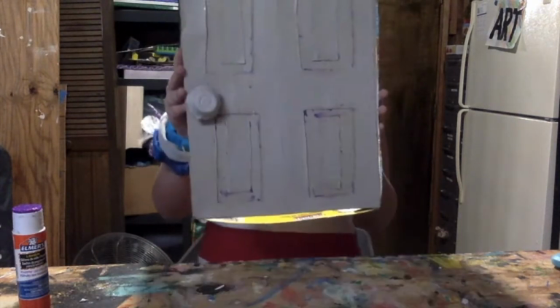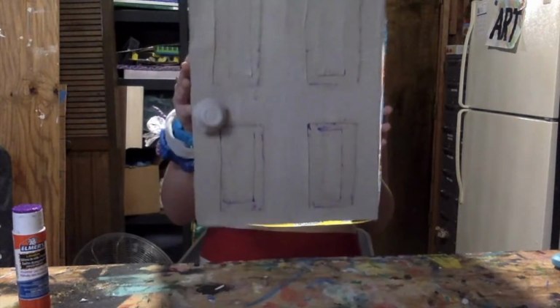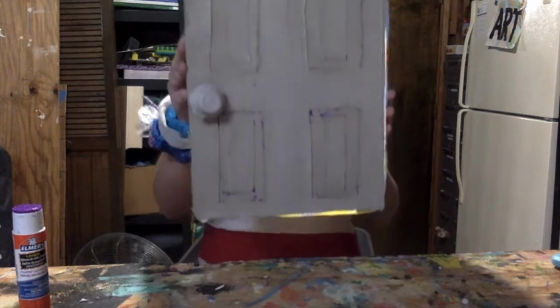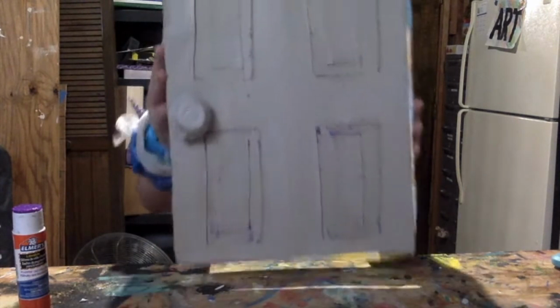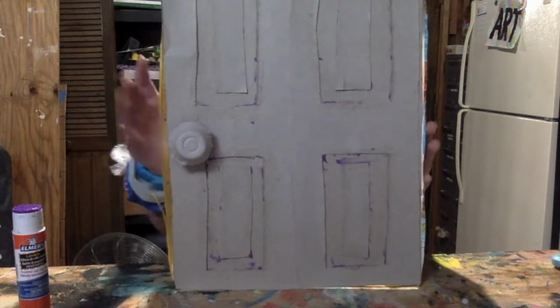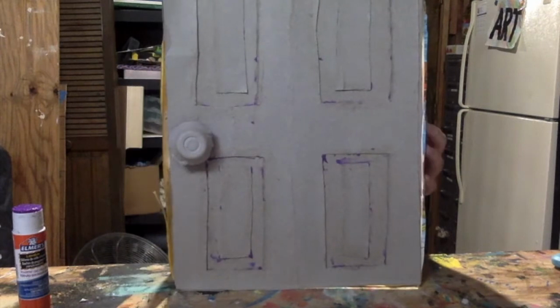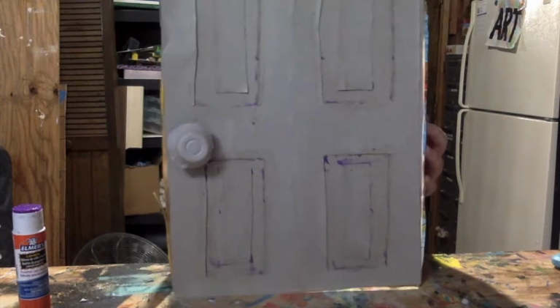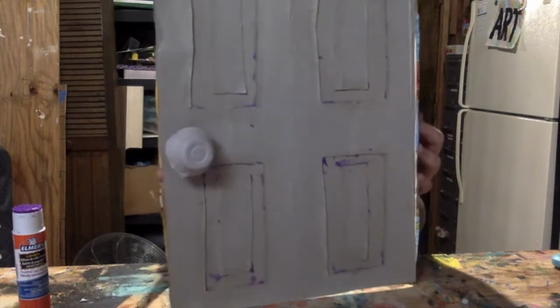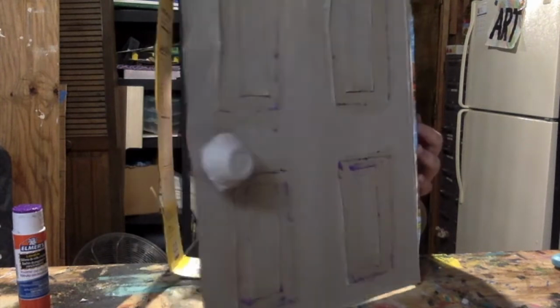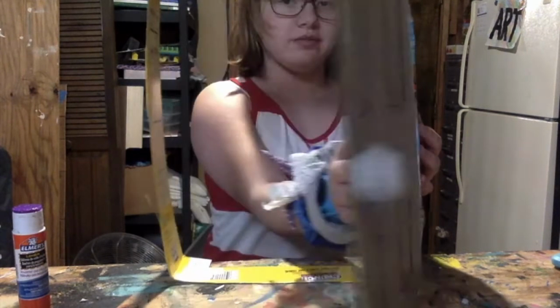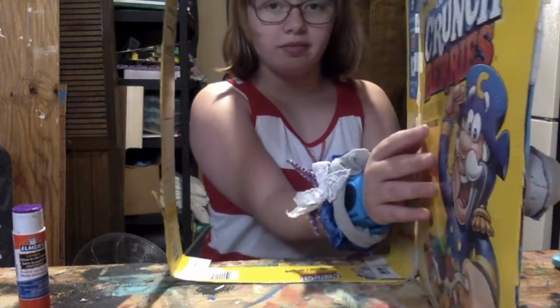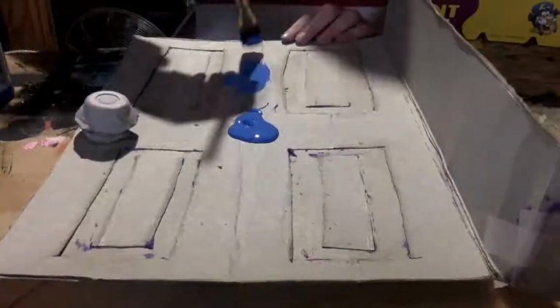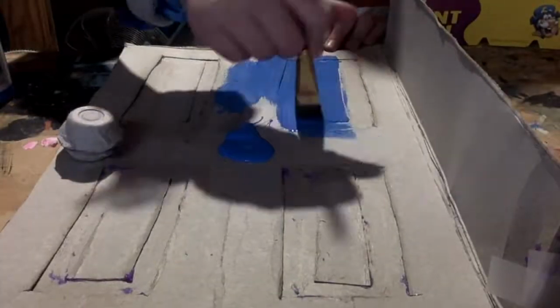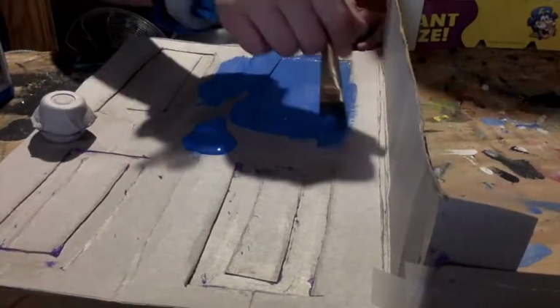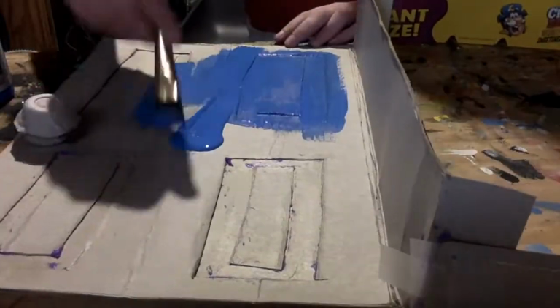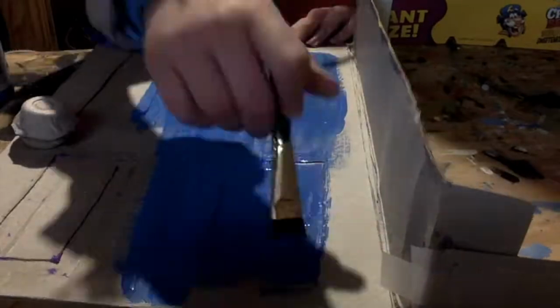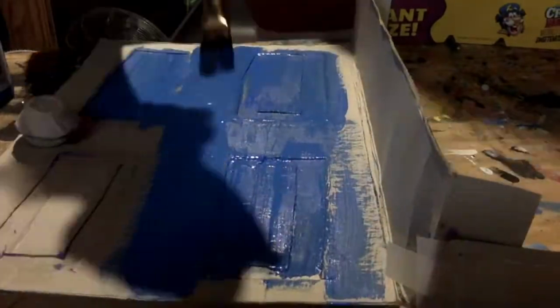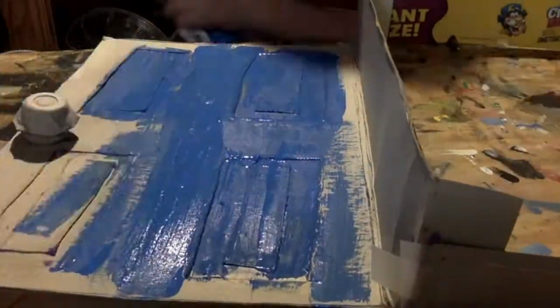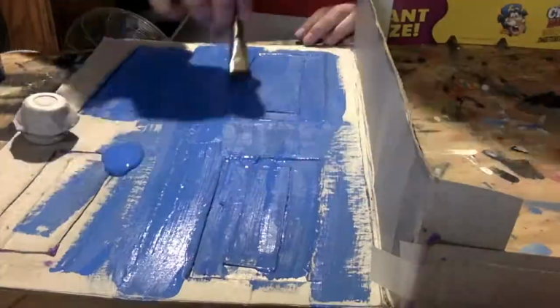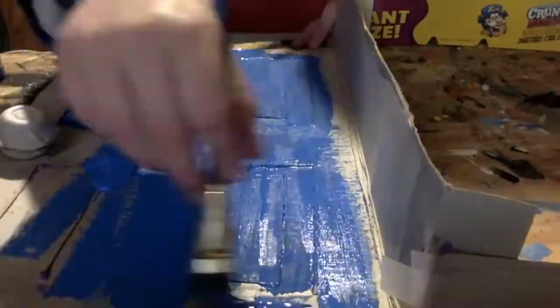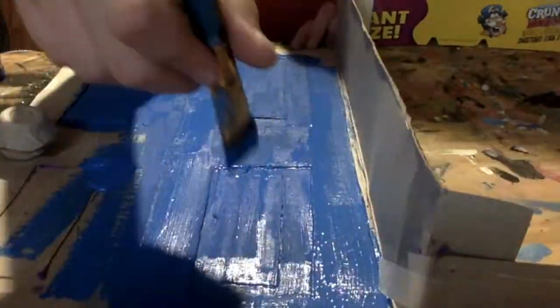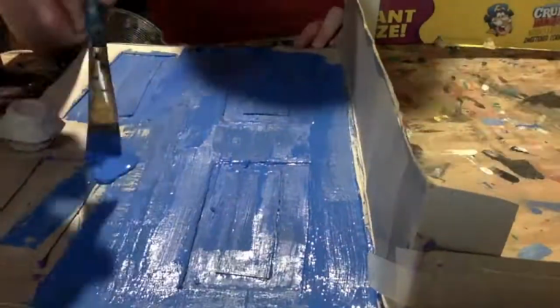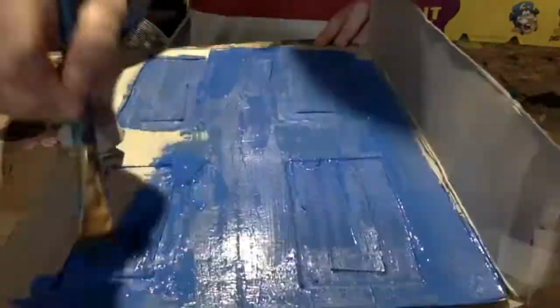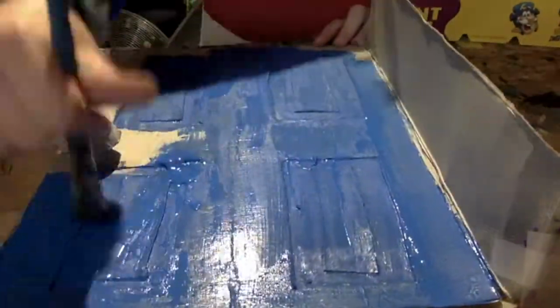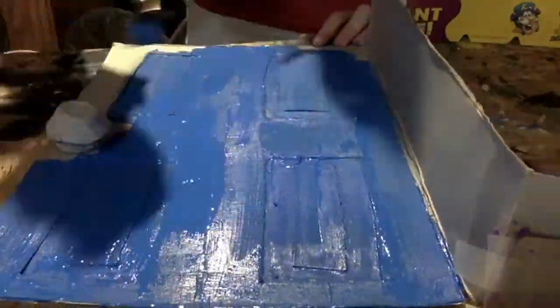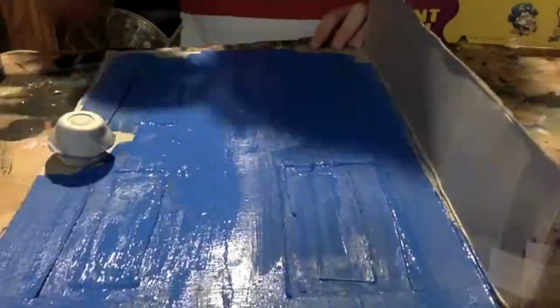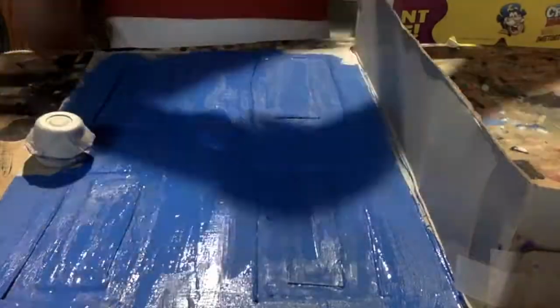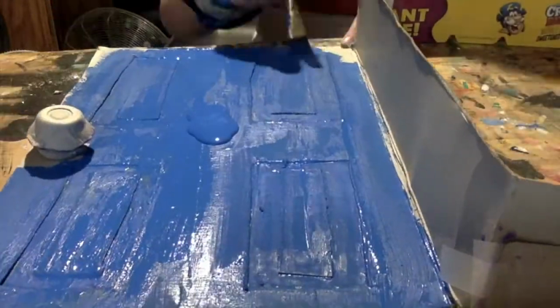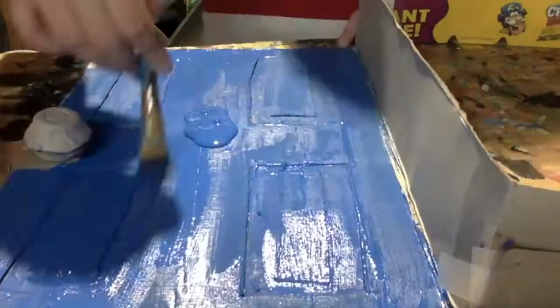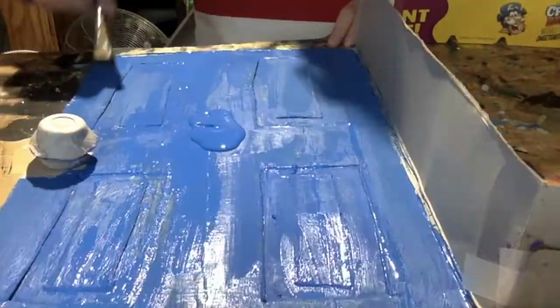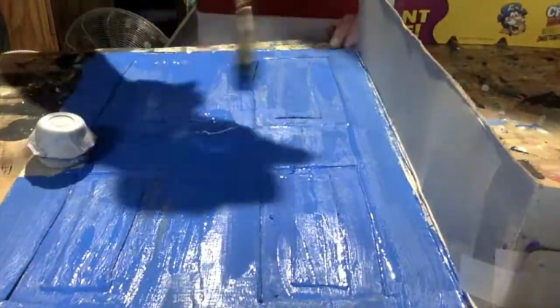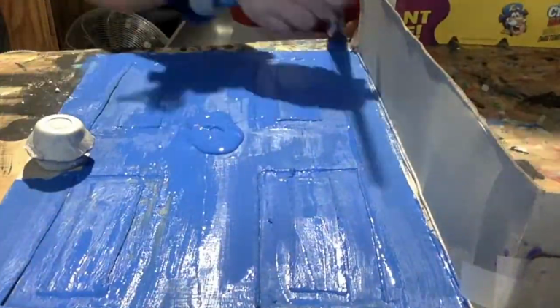And as you can see, it's quite large. It functions as a door because I taped it to the side instead of gluing it. And then I just go in and paint the whole door blue, because I had a specific design in mind.